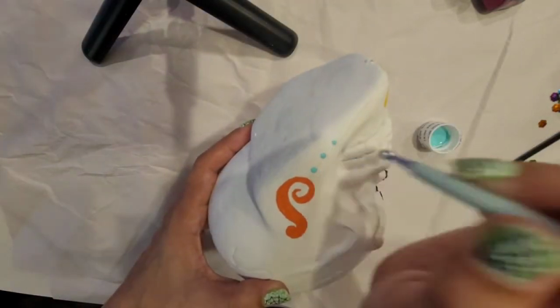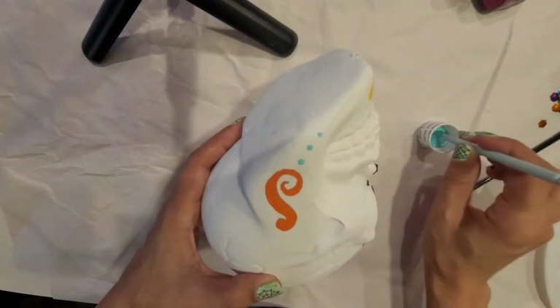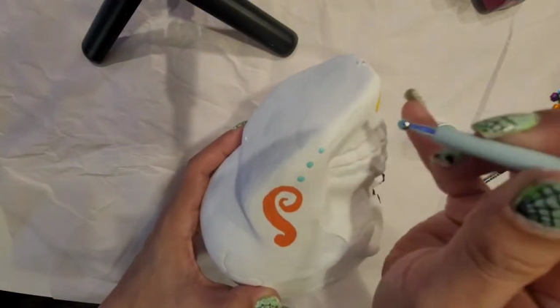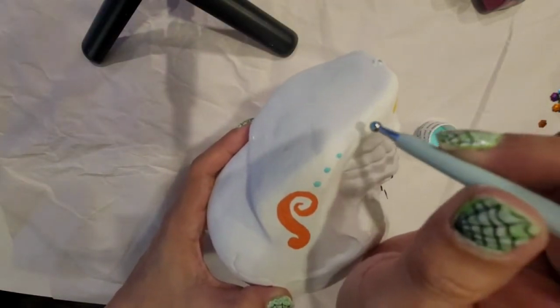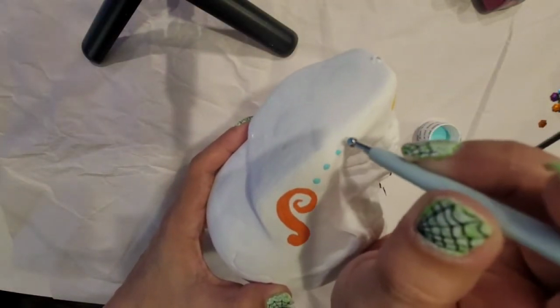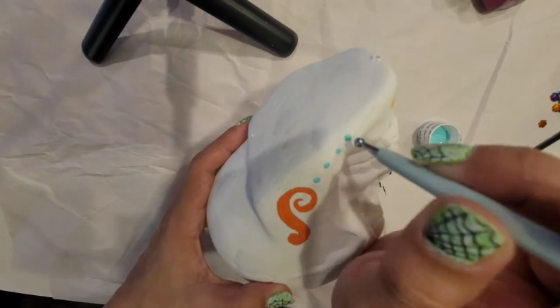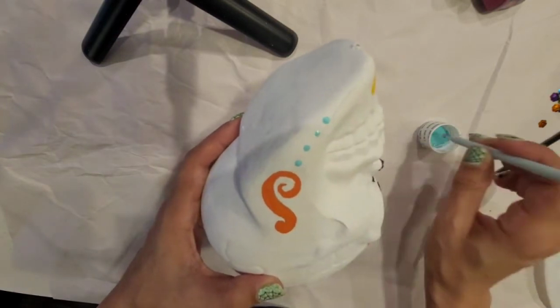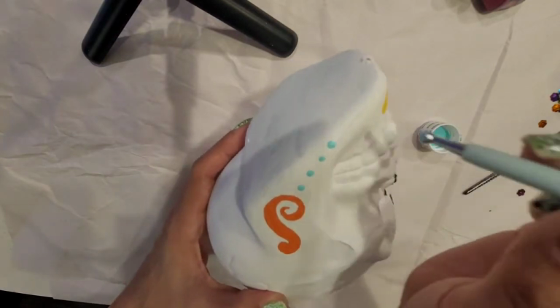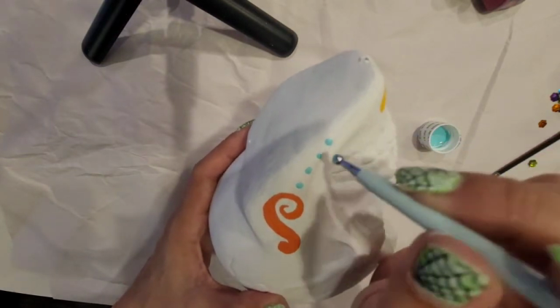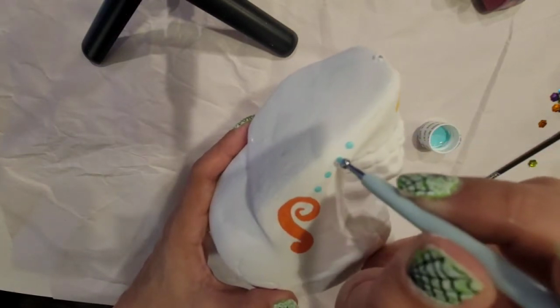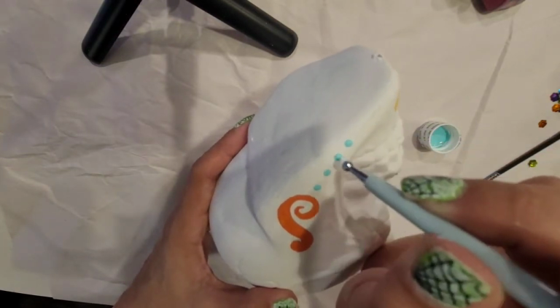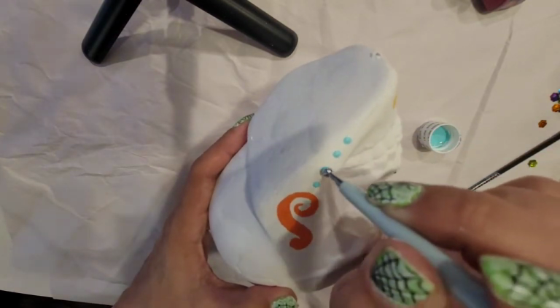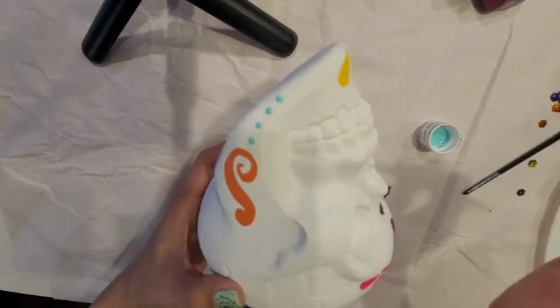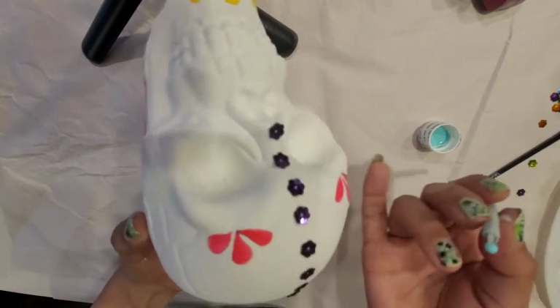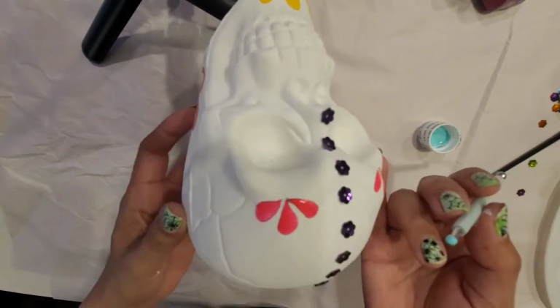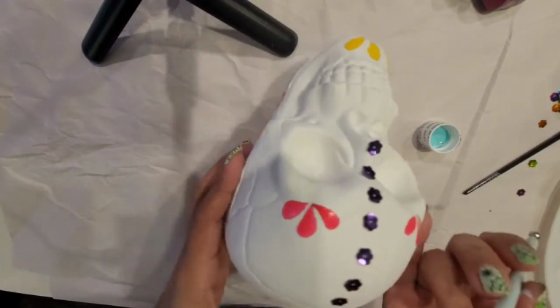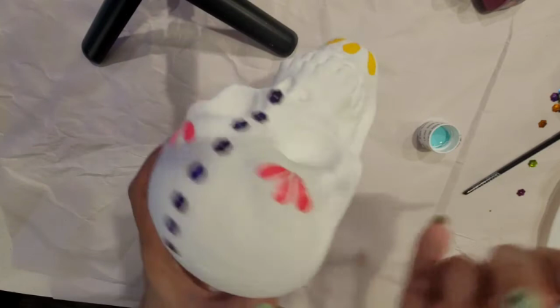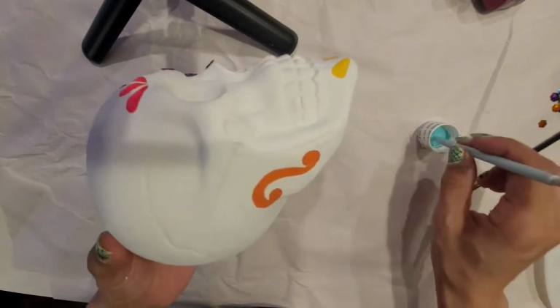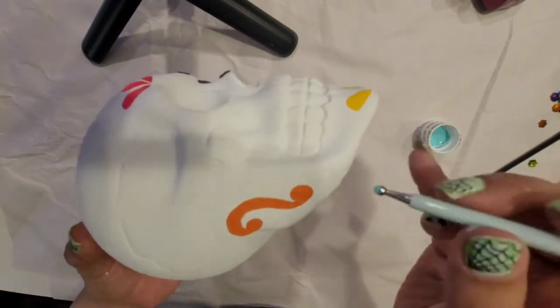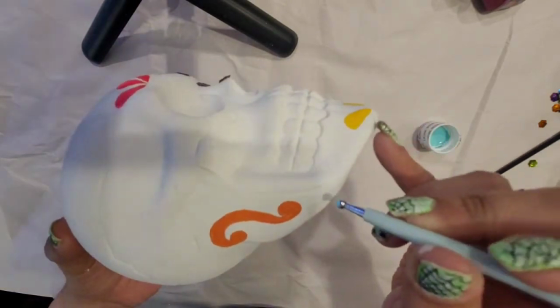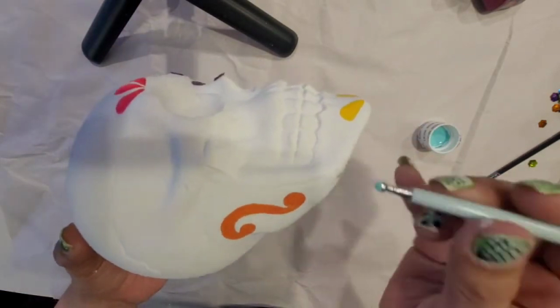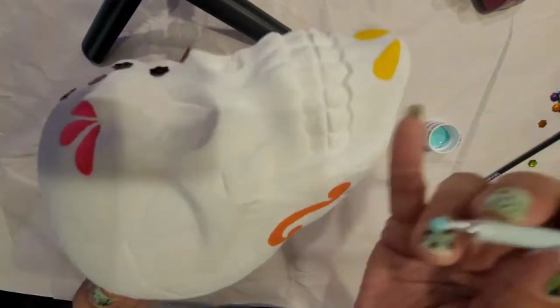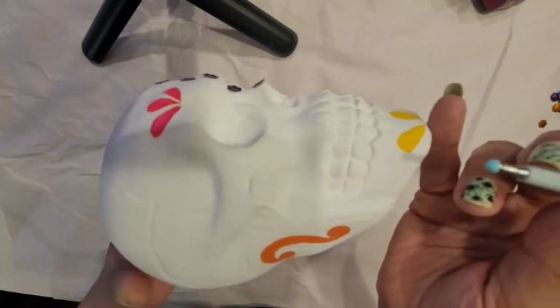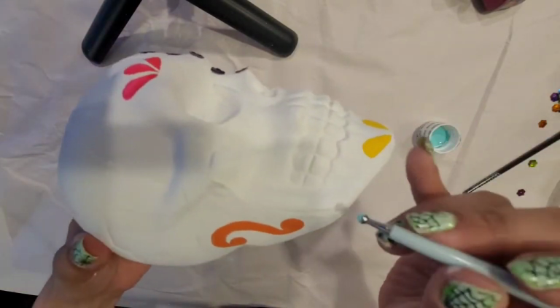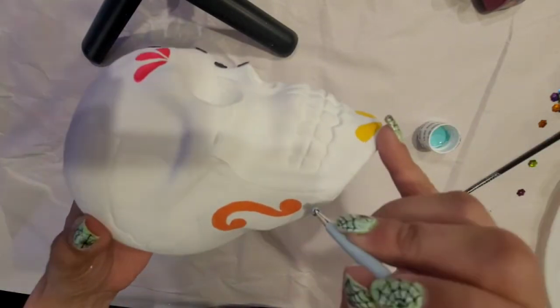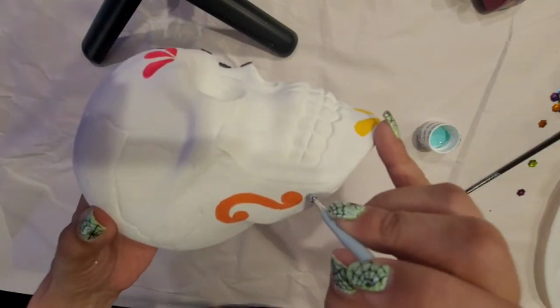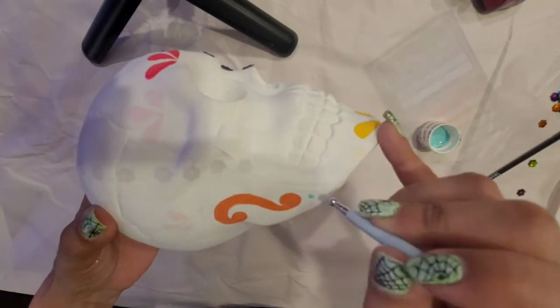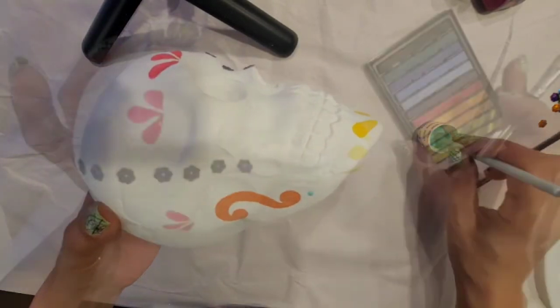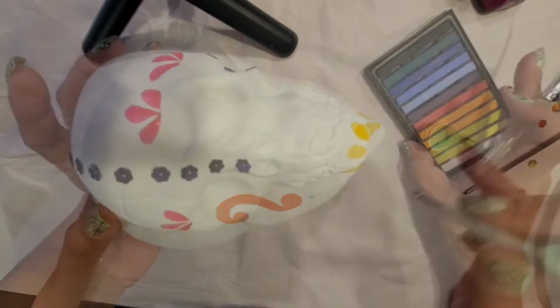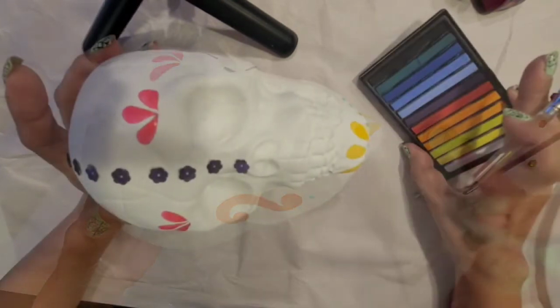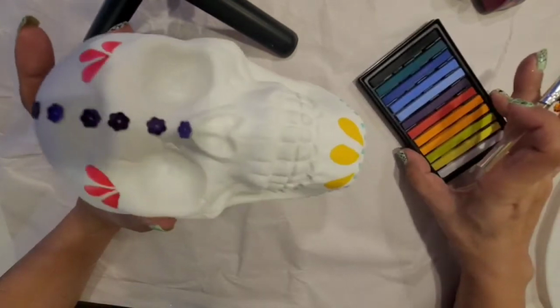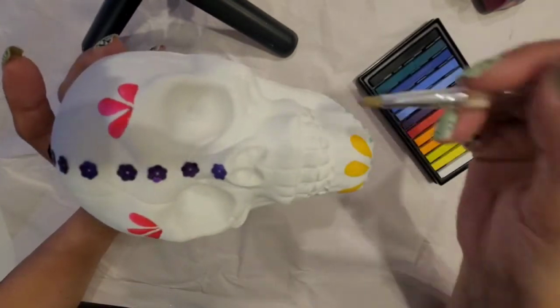Then with an embossing tool I'm going to start placing some dots around the jawline. I picked that blue color for this, but you can use any combination of colors.